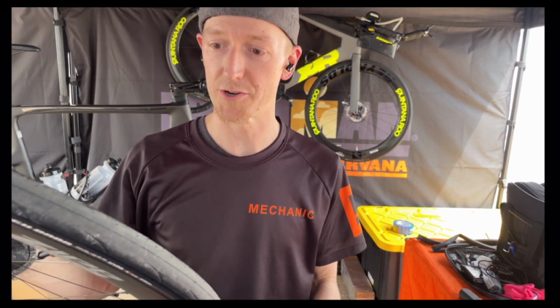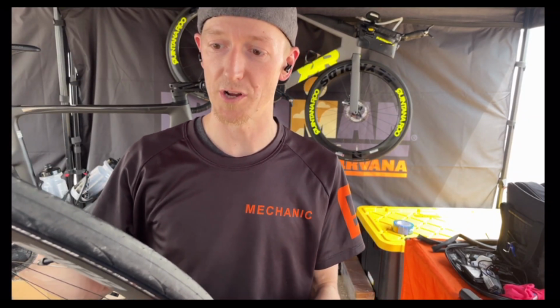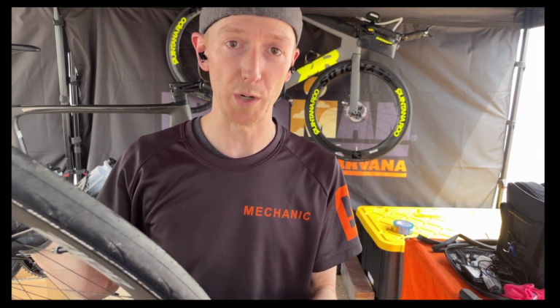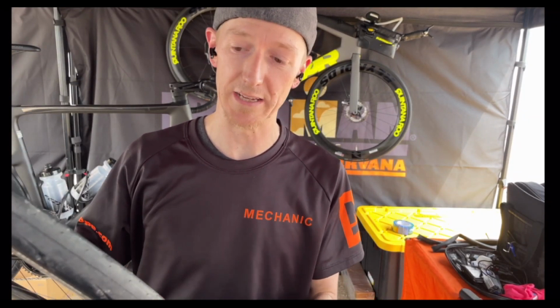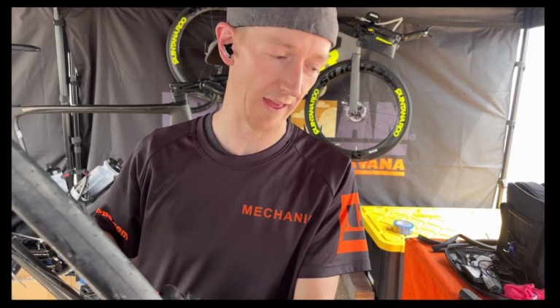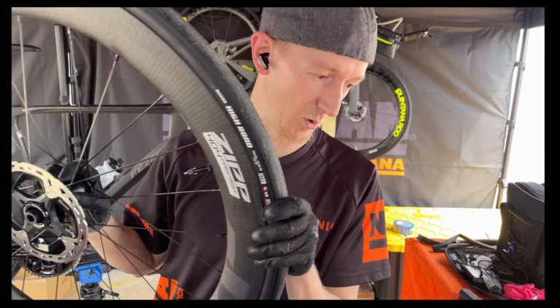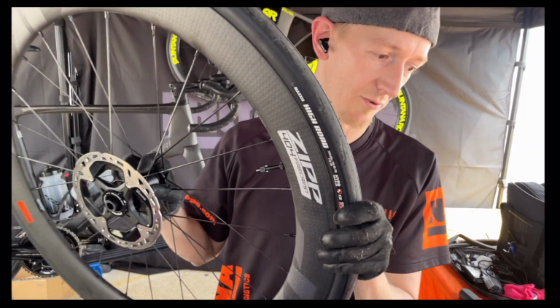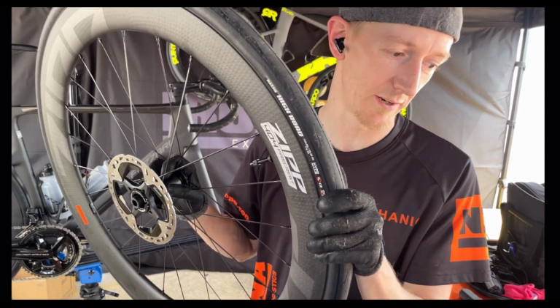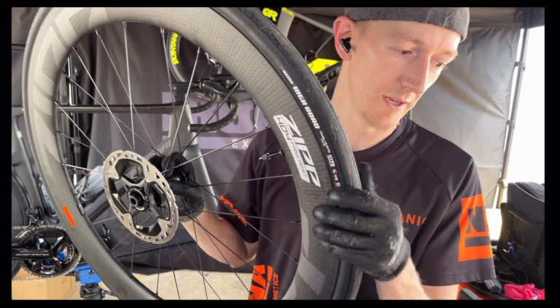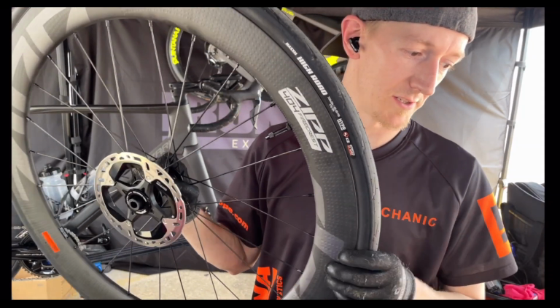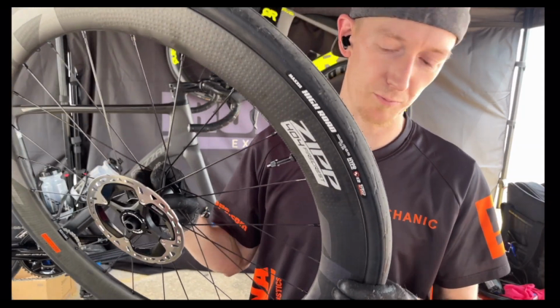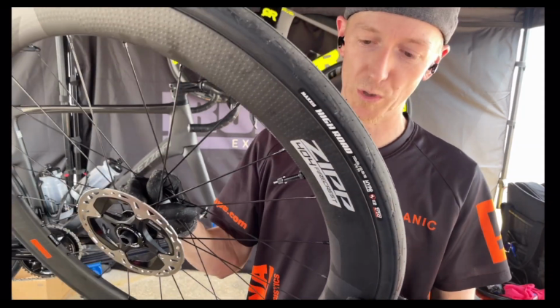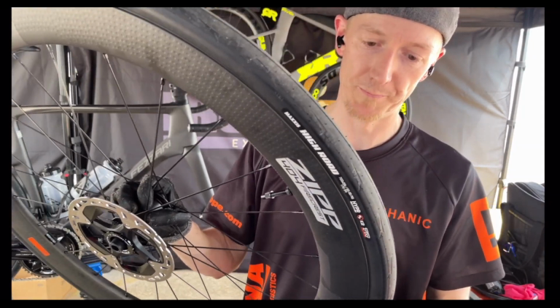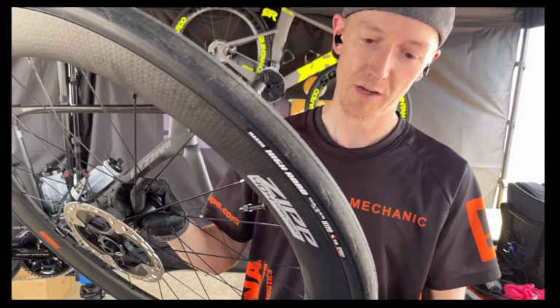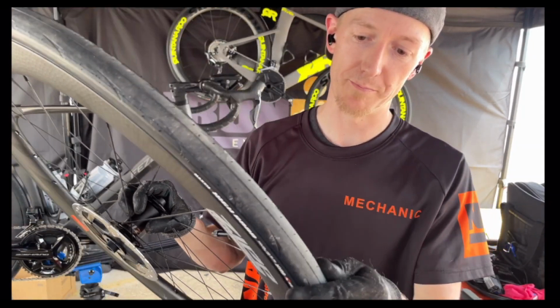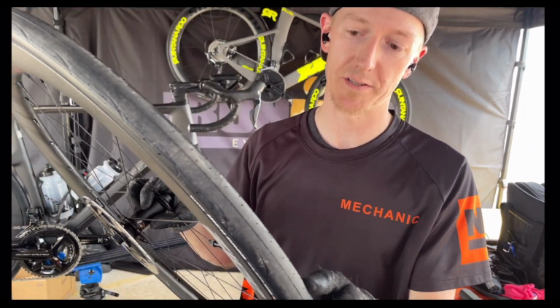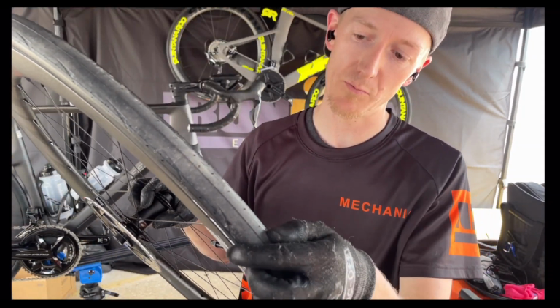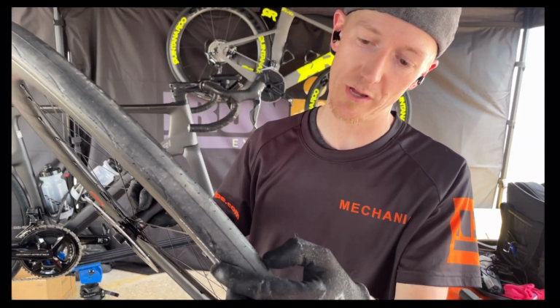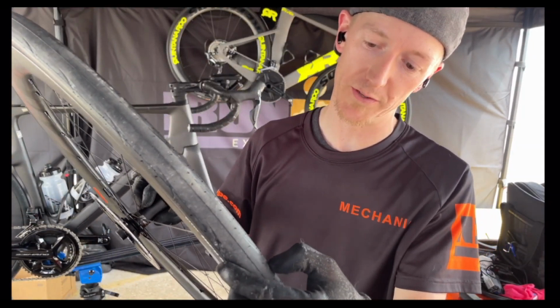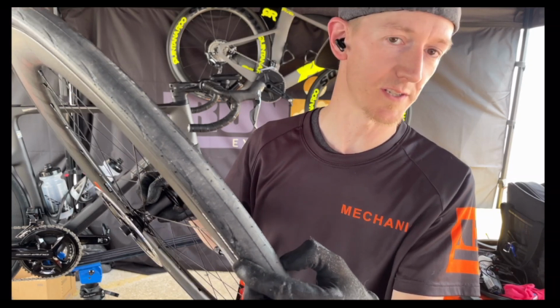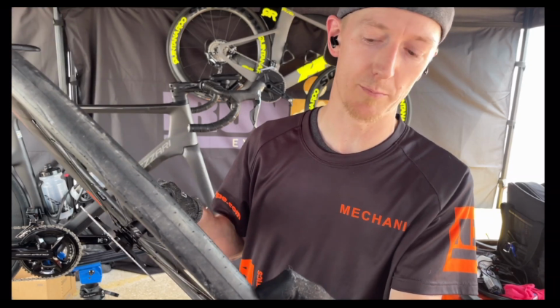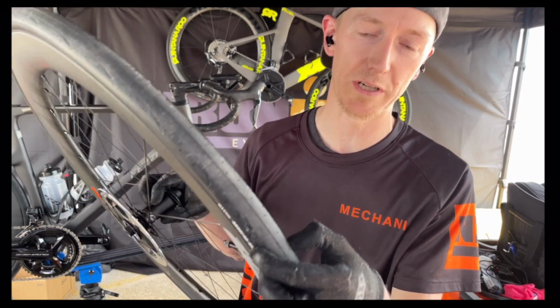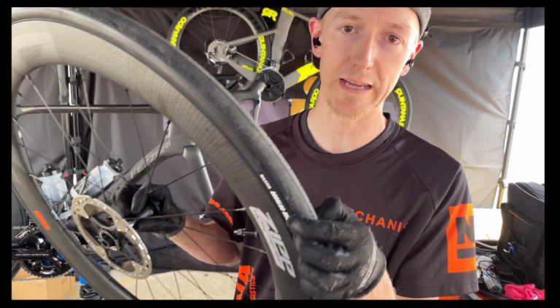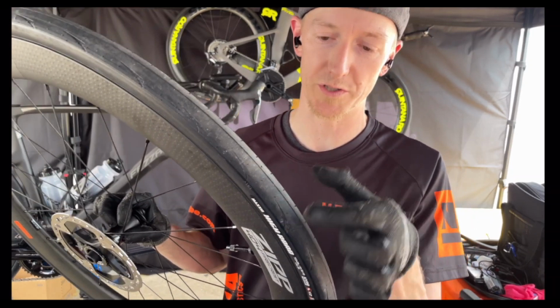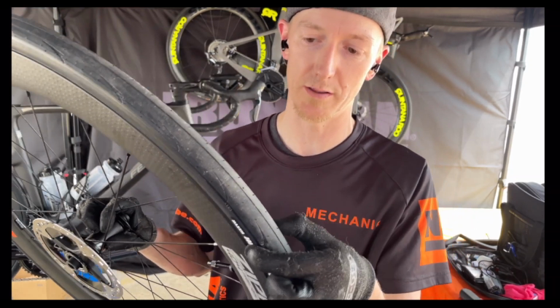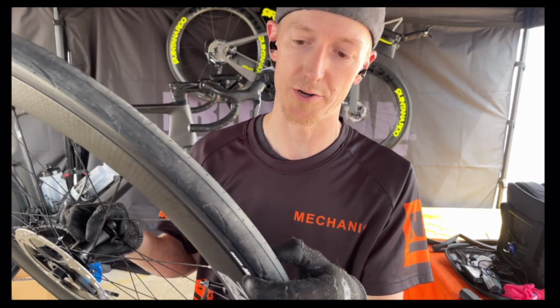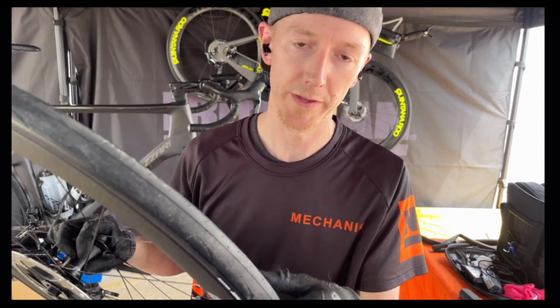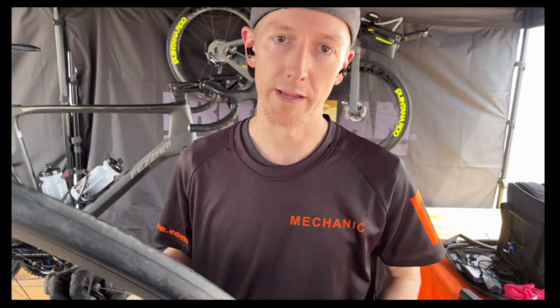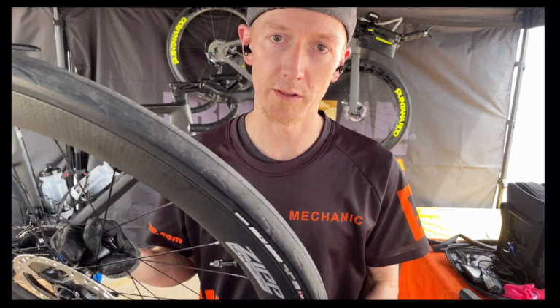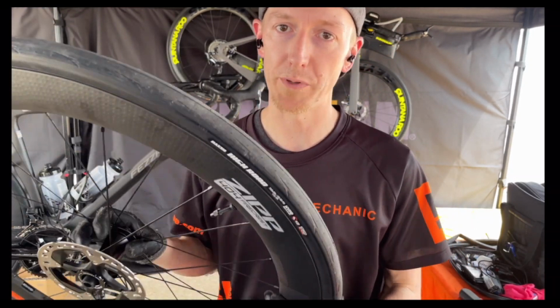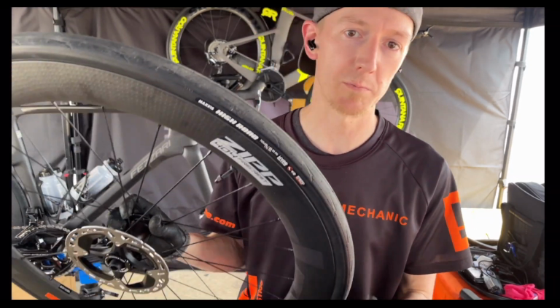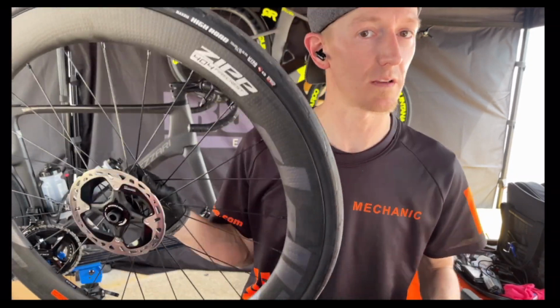And even larger — 28s — and that's what we're working on right here. I've got a Zipp wheel with a Maxxis High Road and this is a 700 by 28, which is a lot larger.